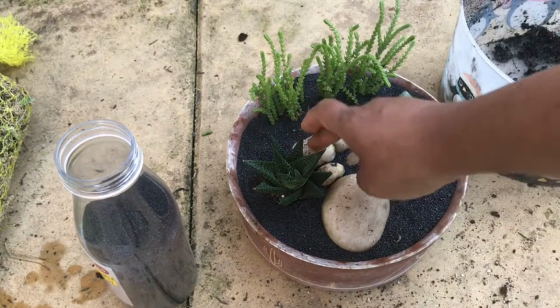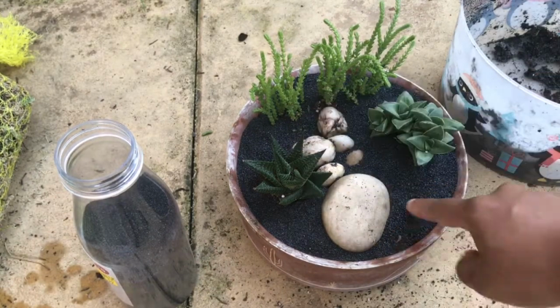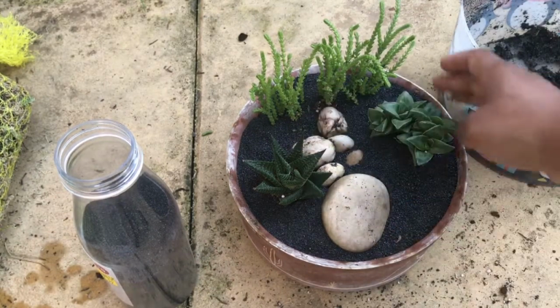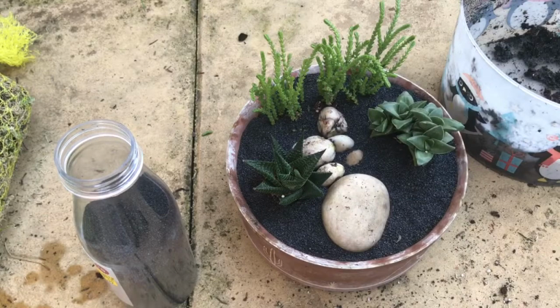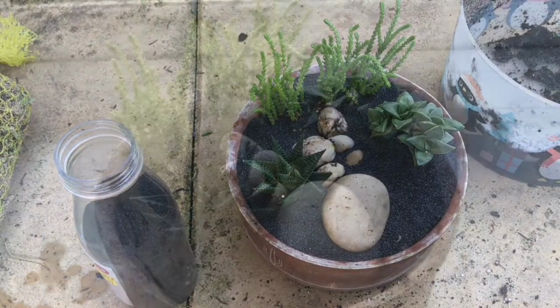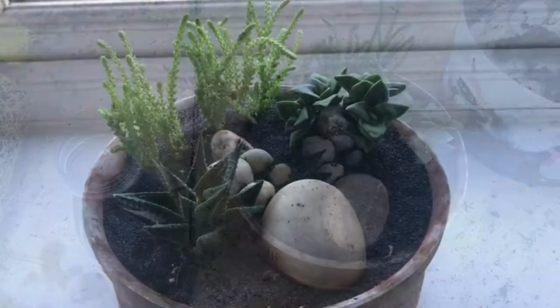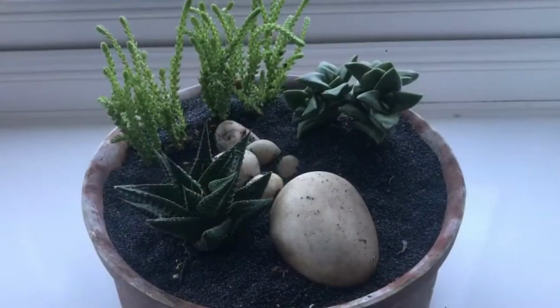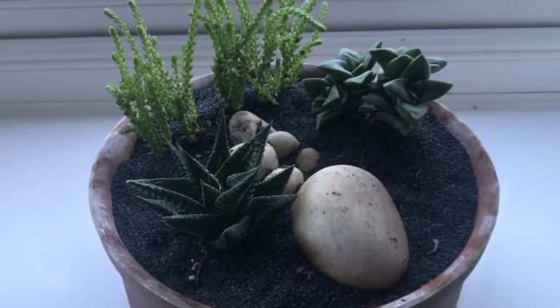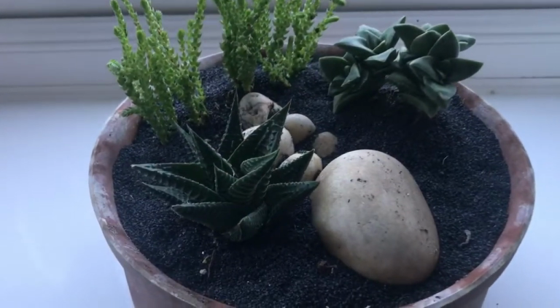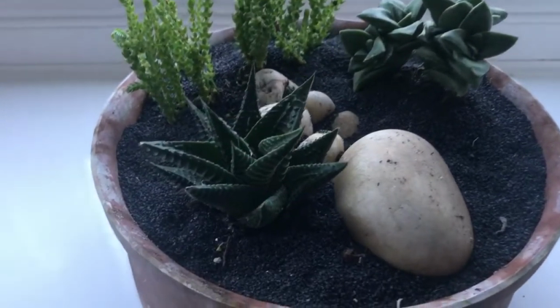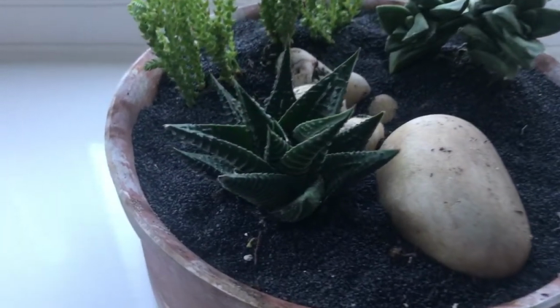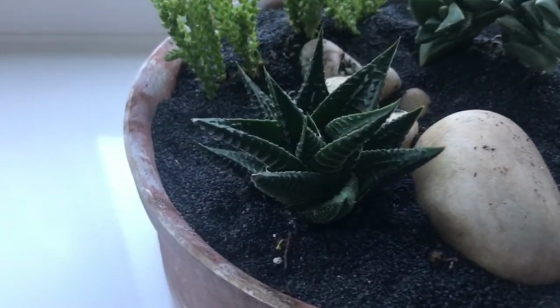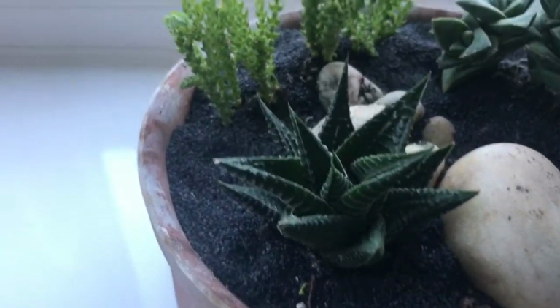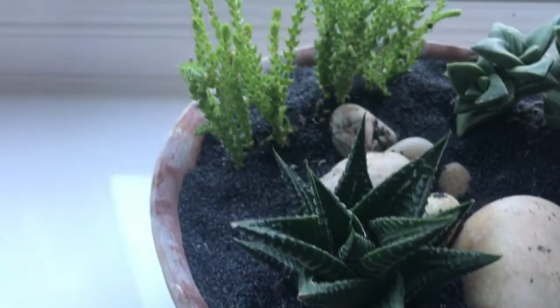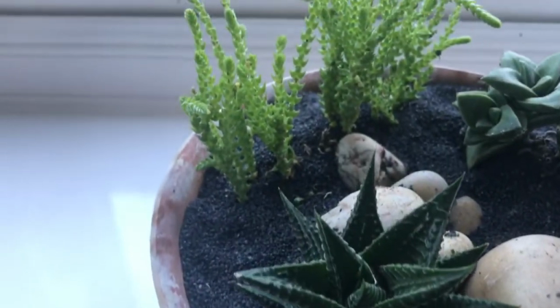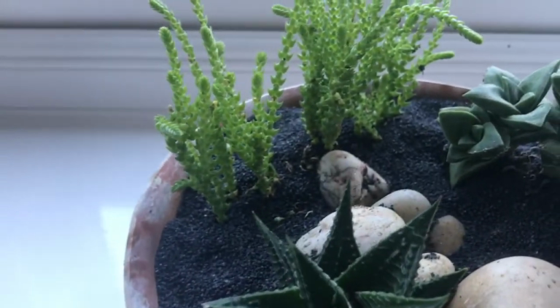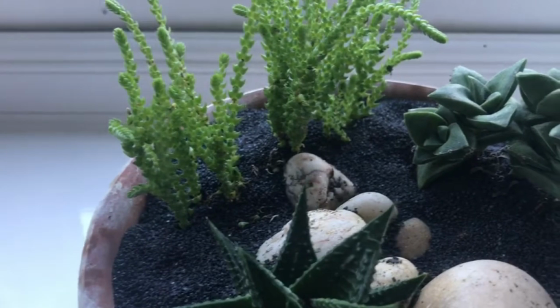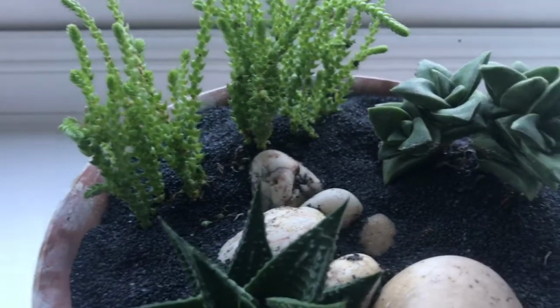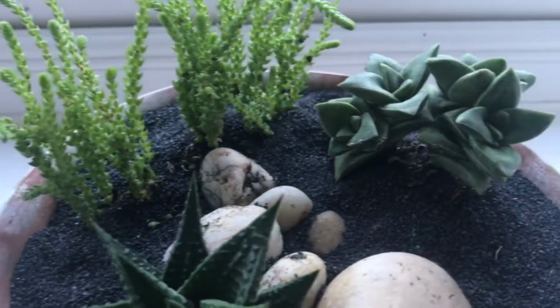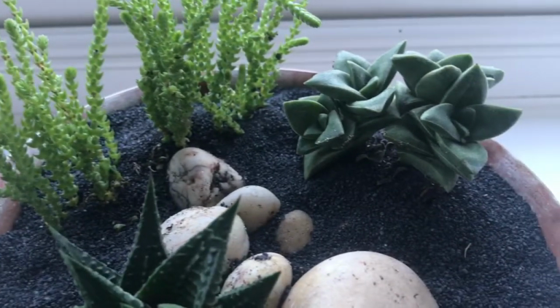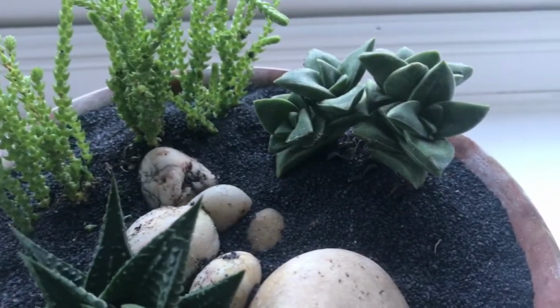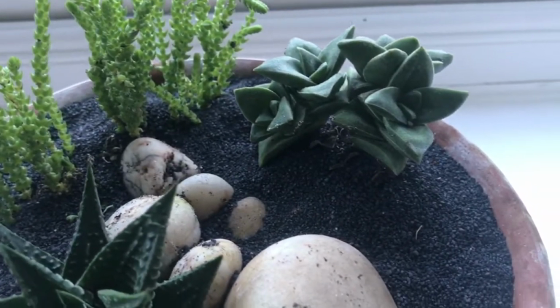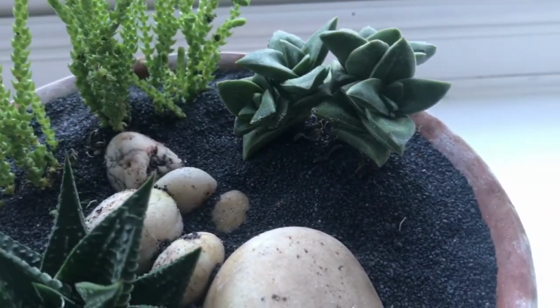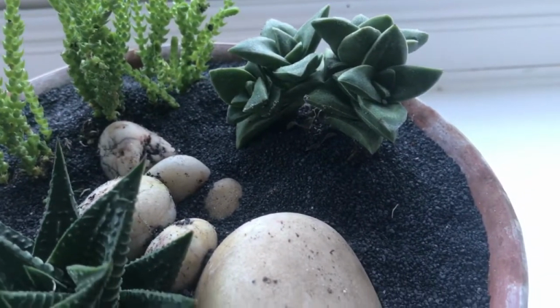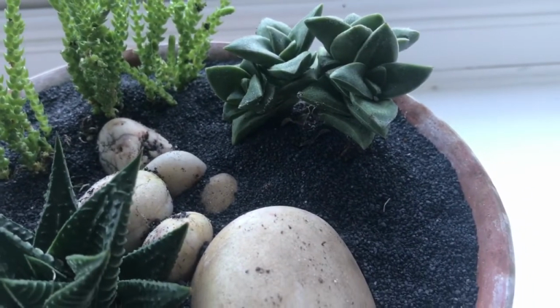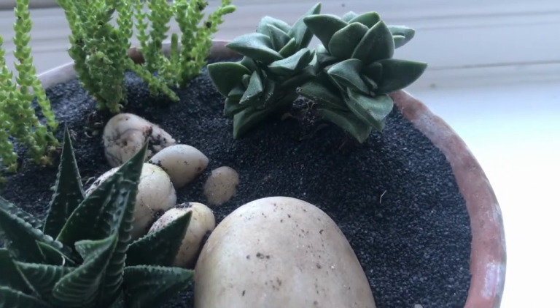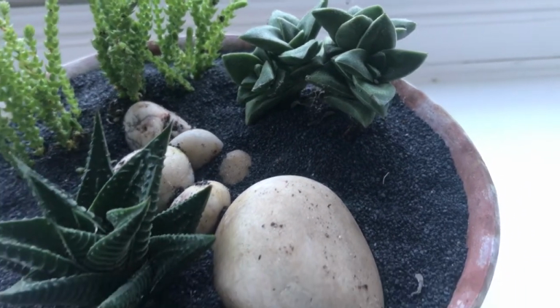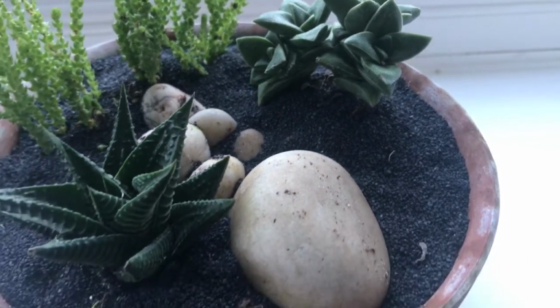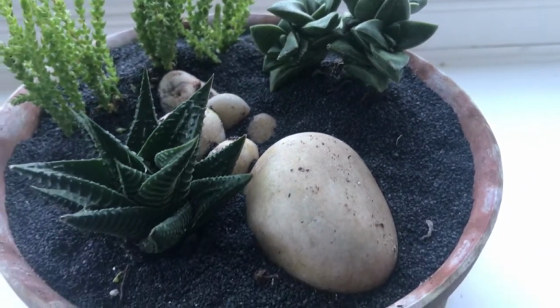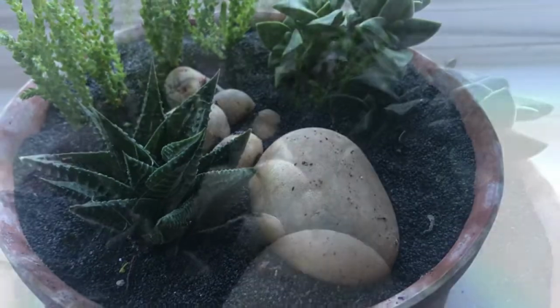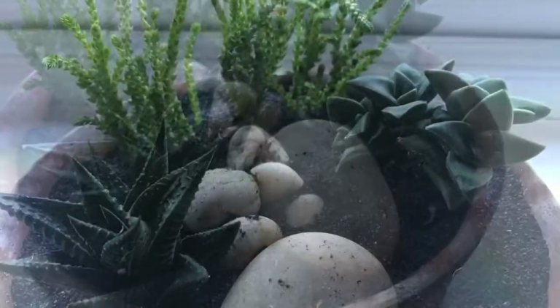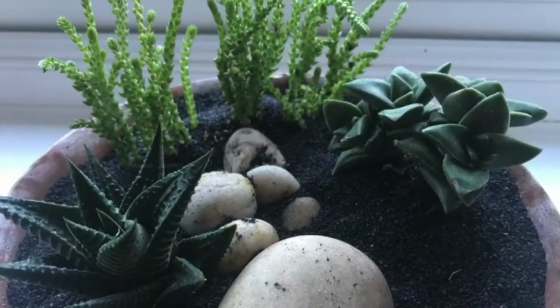So there's the final product. I hope you enjoyed this demonstration of a succulent planter. Thank you for watching the video — hope to see you soon with another one.